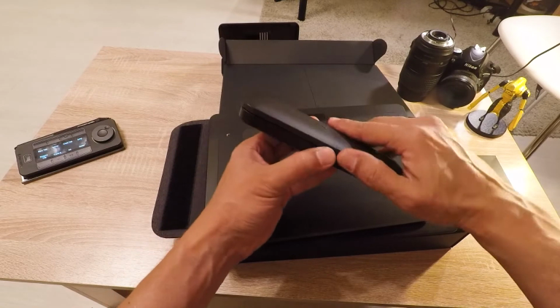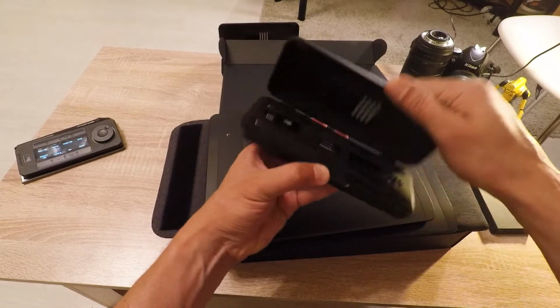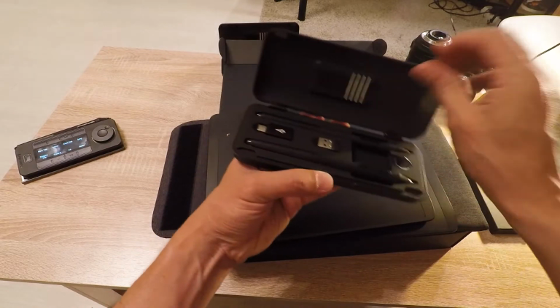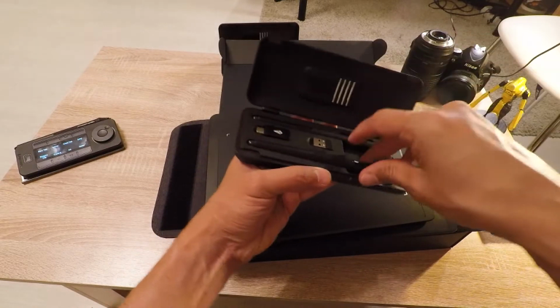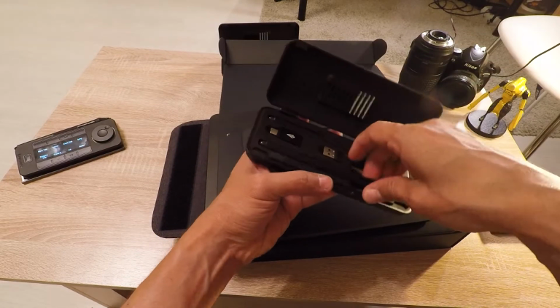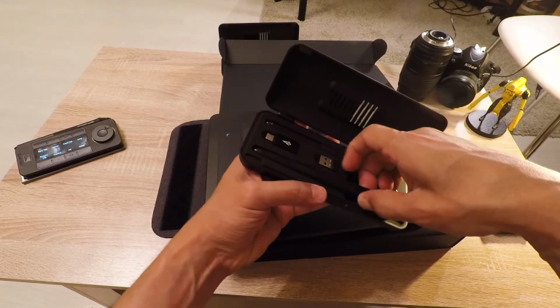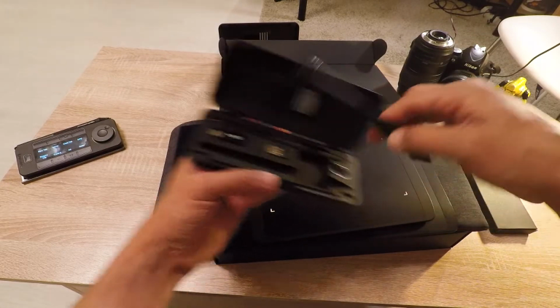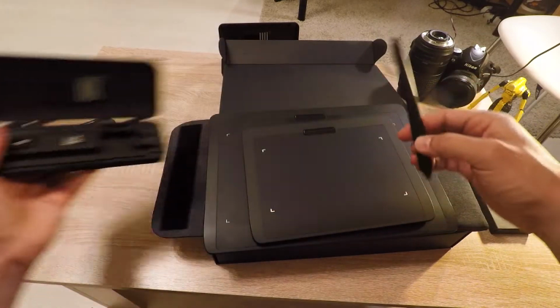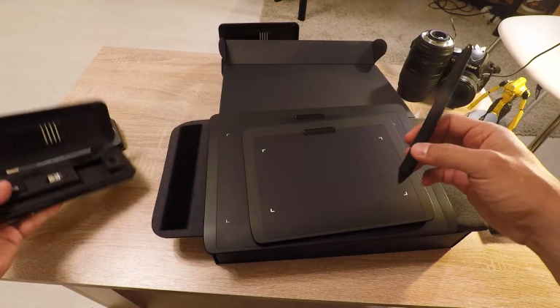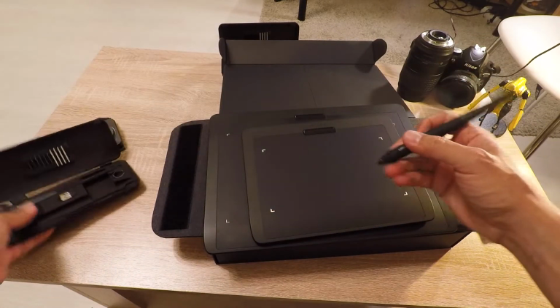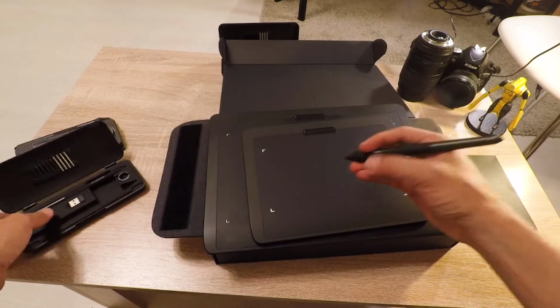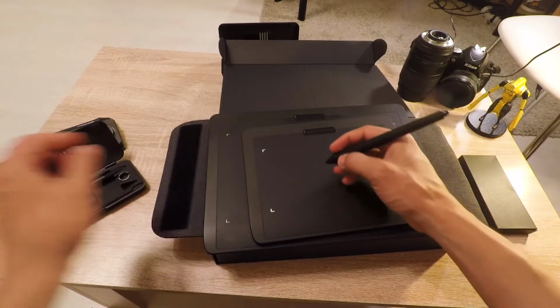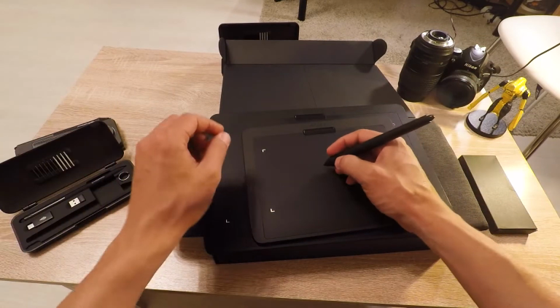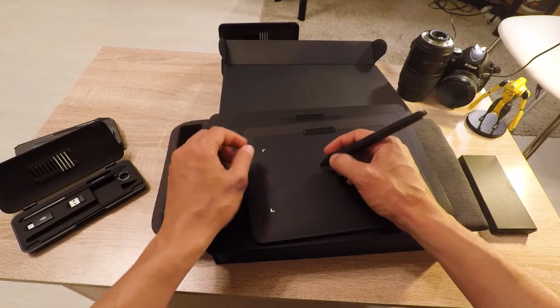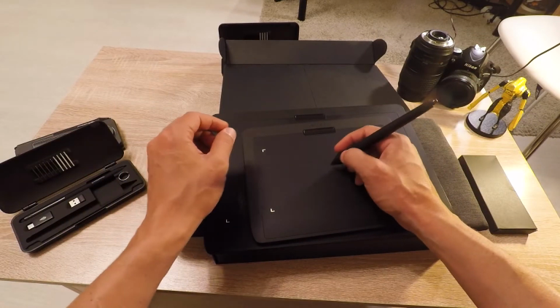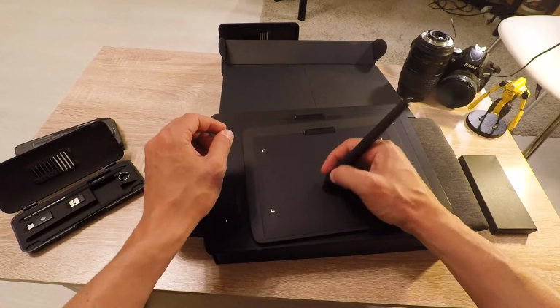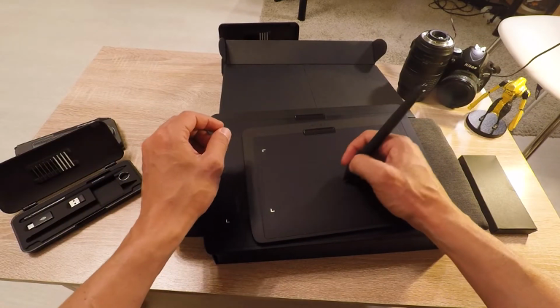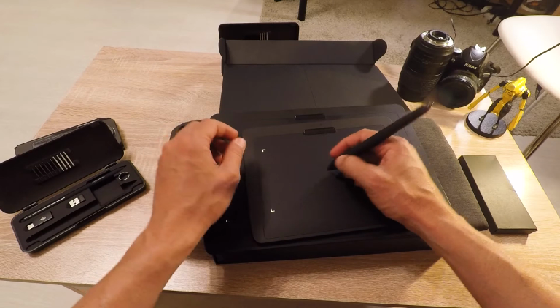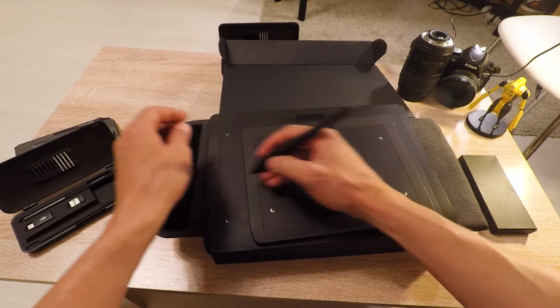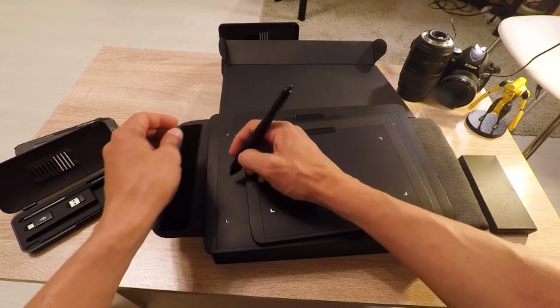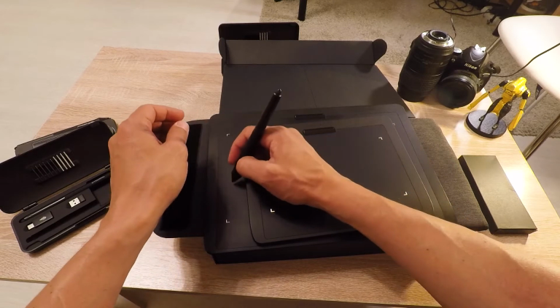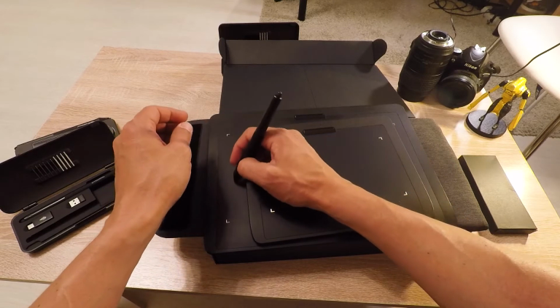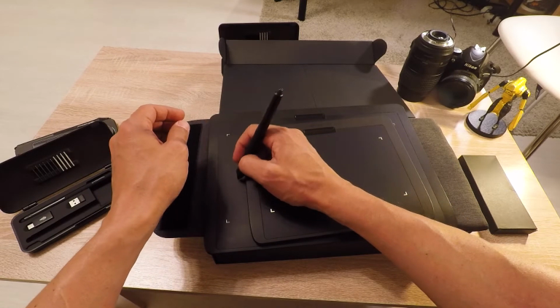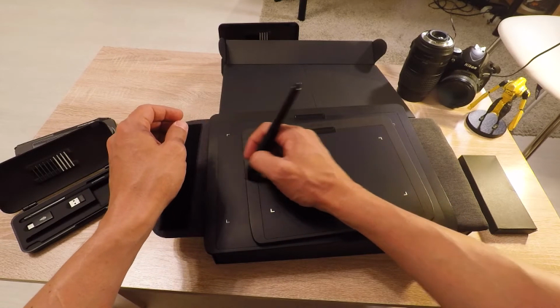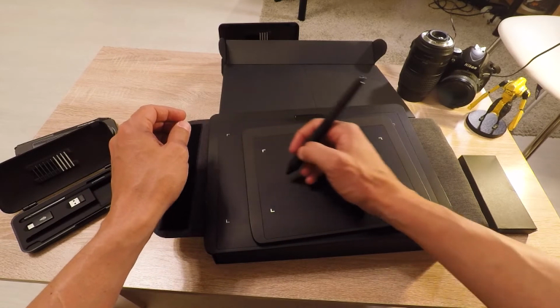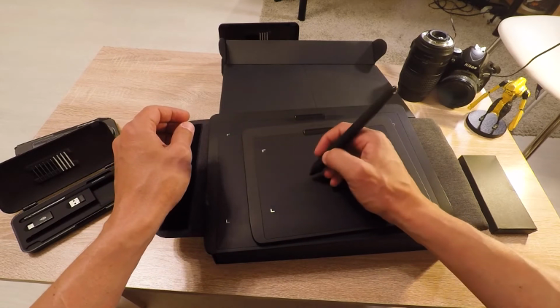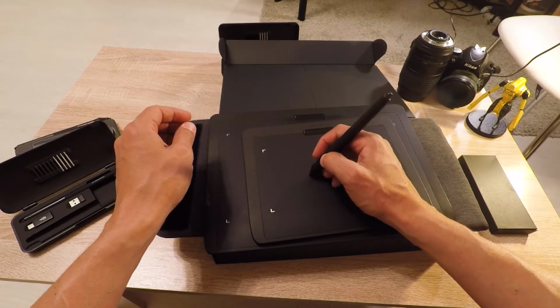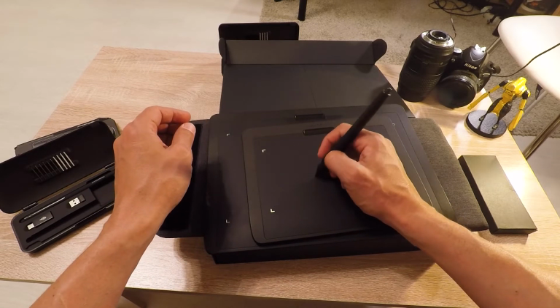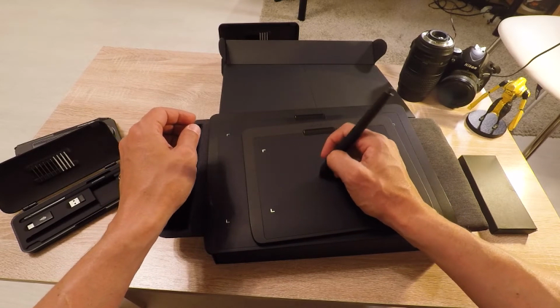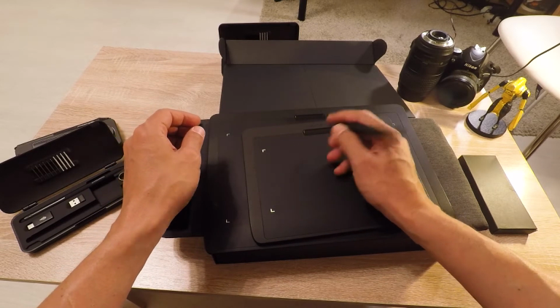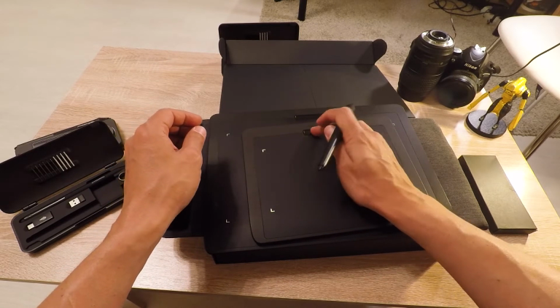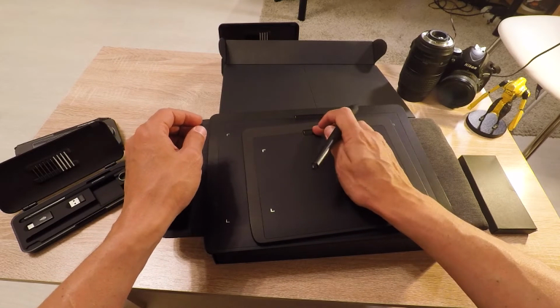The pen case that comes with the small is exactly the same as the one that comes with the medium, so there is no saving of money from SenLabs about that.